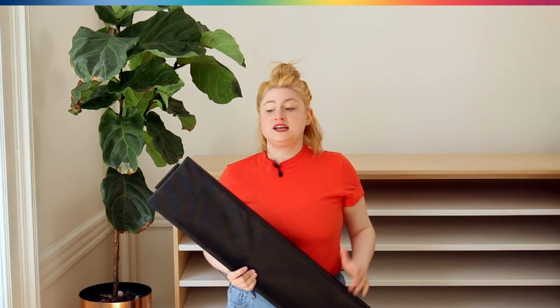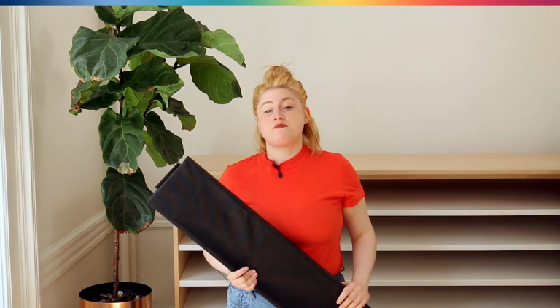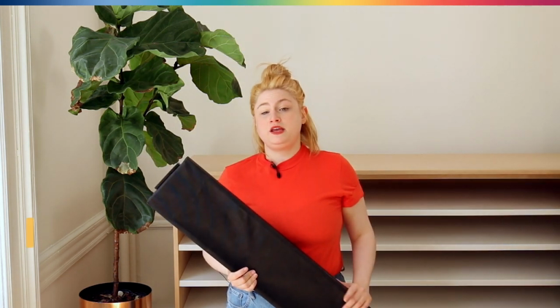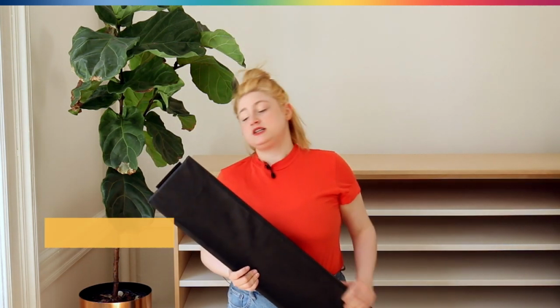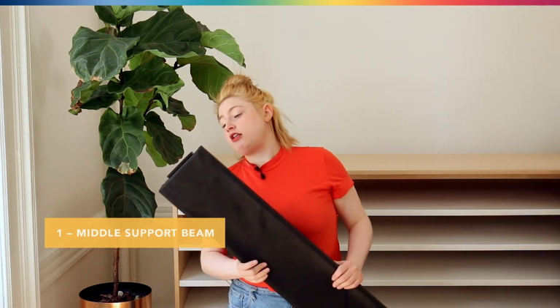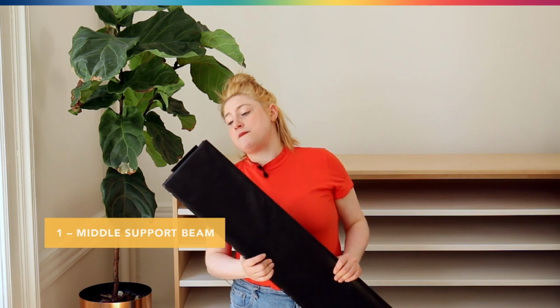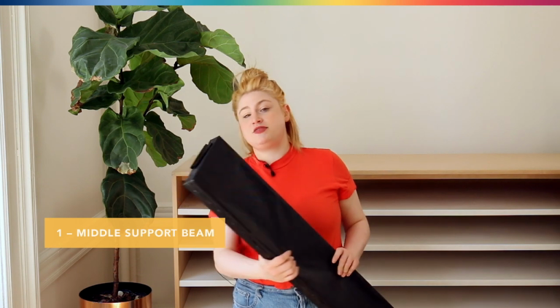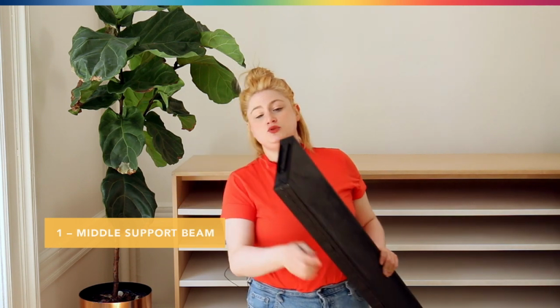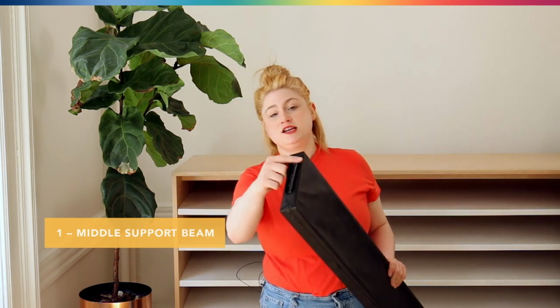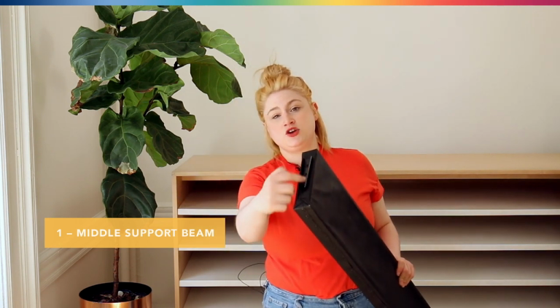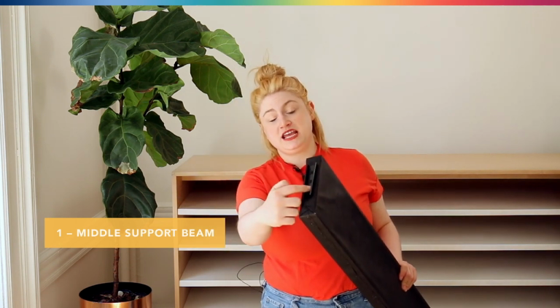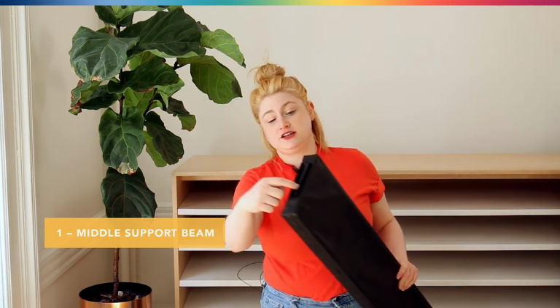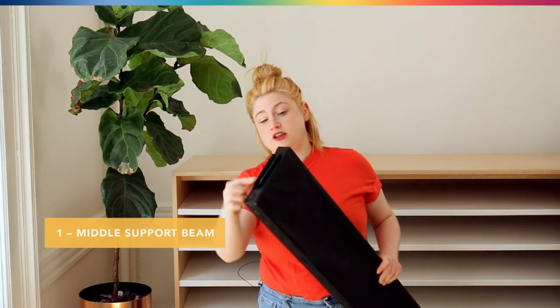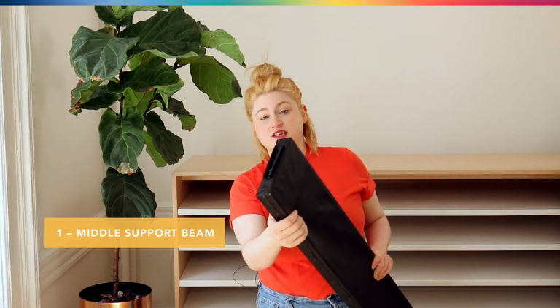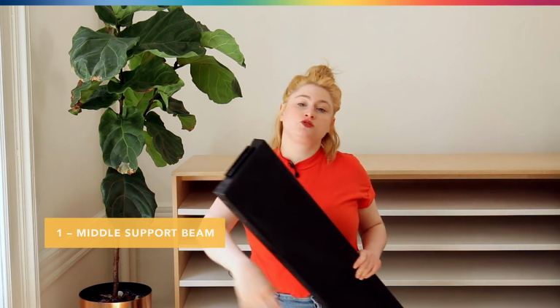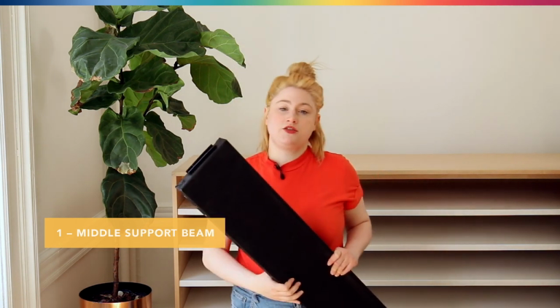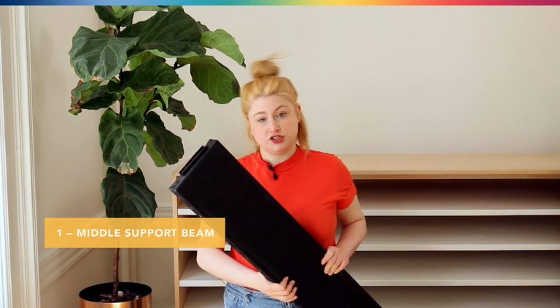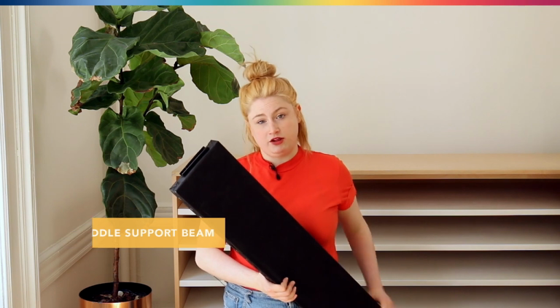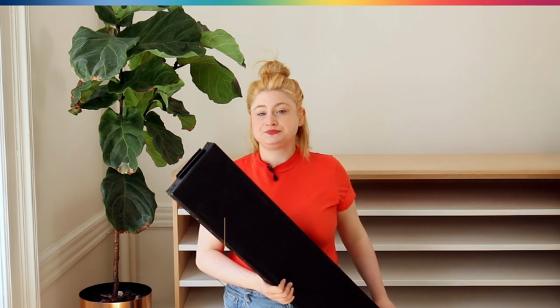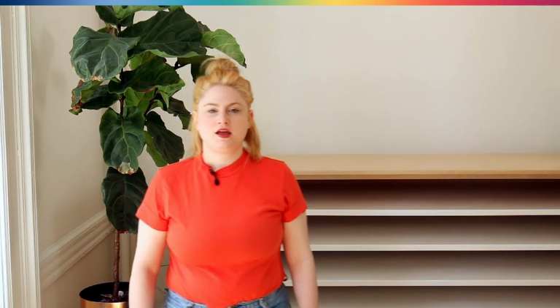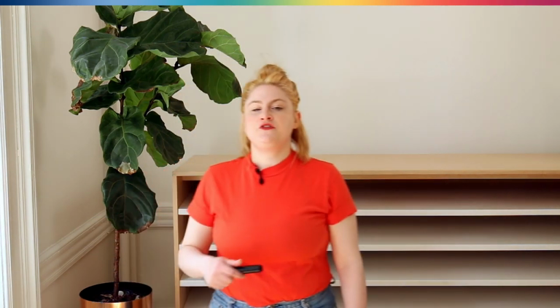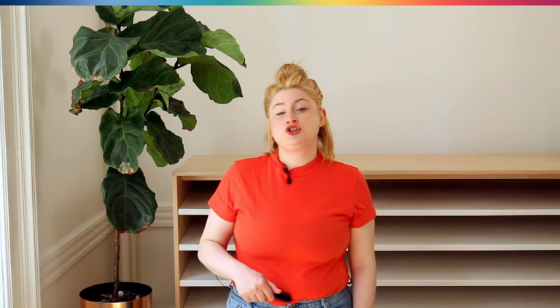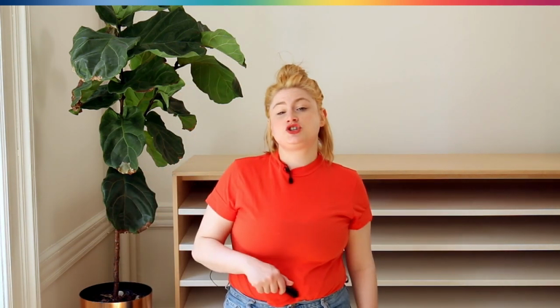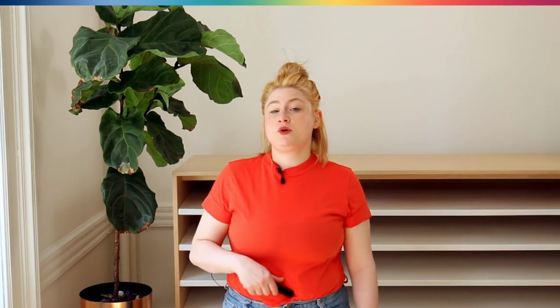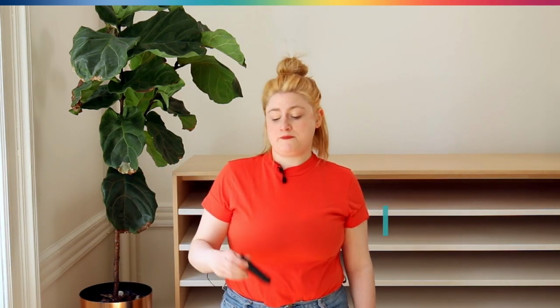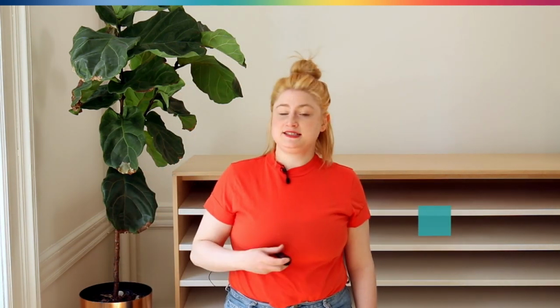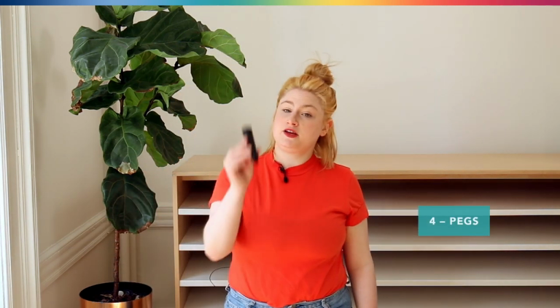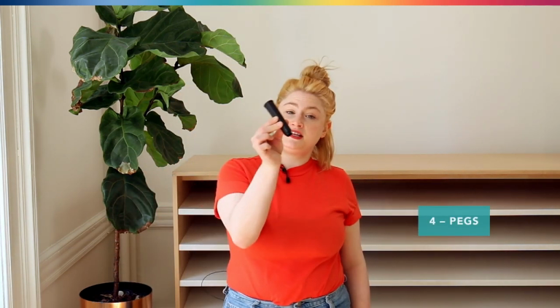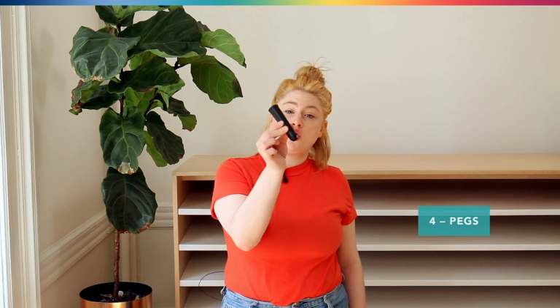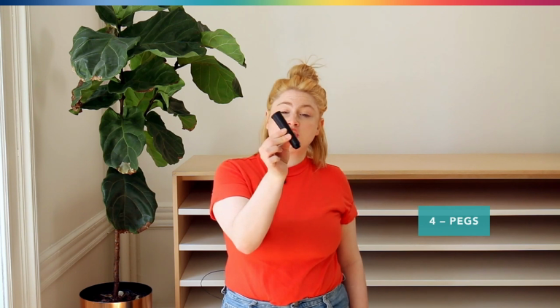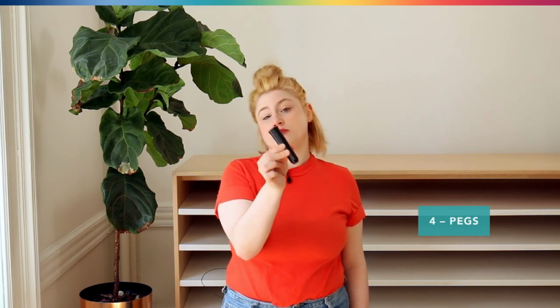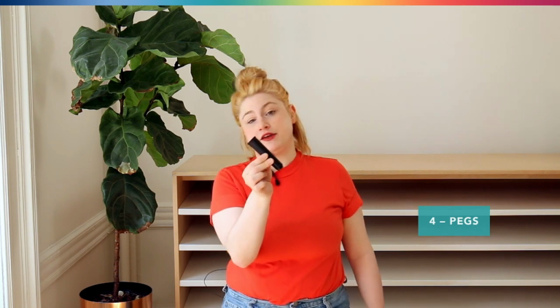Next we have the middle beam, and you can tell there are two slots on either end — they look like this, and there's one on the other end as well. Your foundation should come with four pegs that look like this, and these are going to hold all of the rails together.